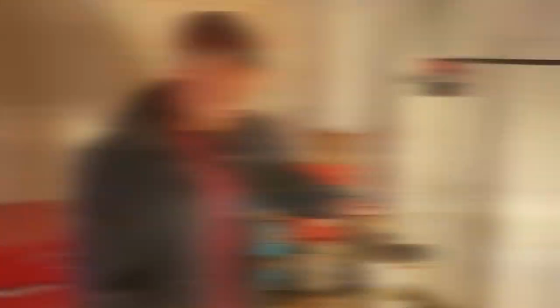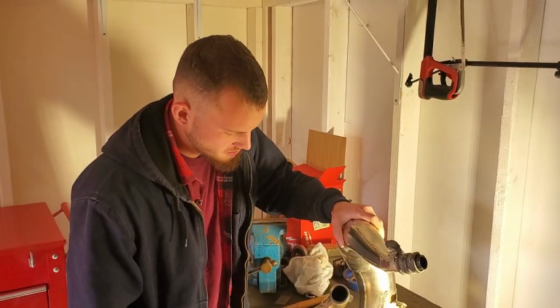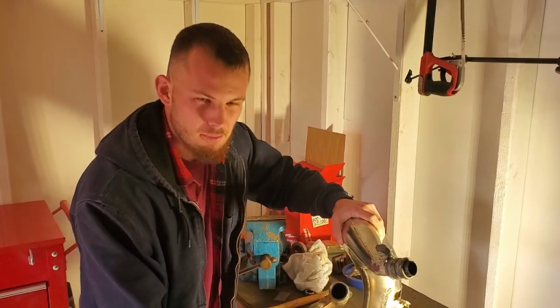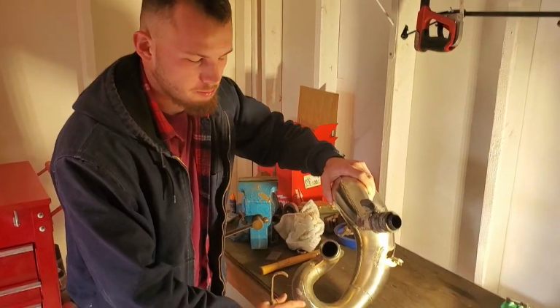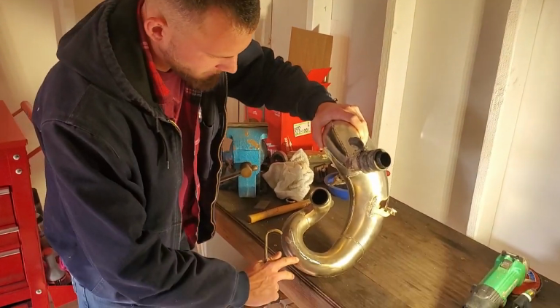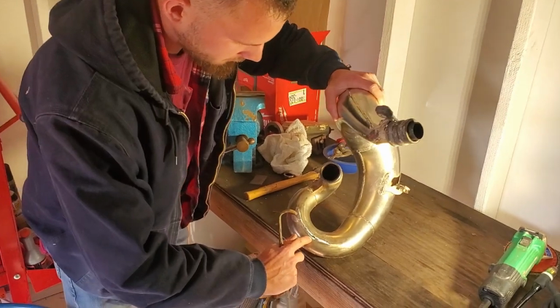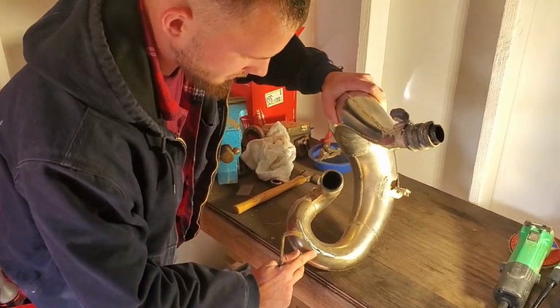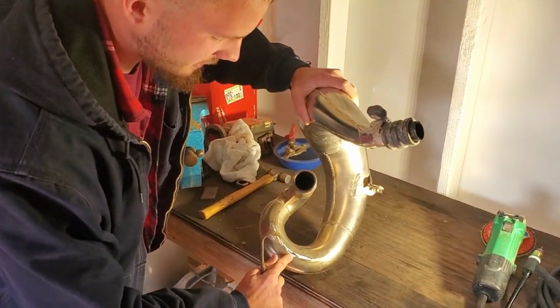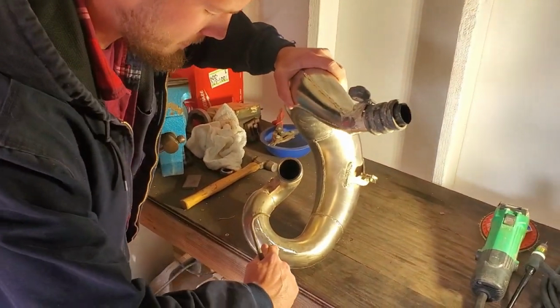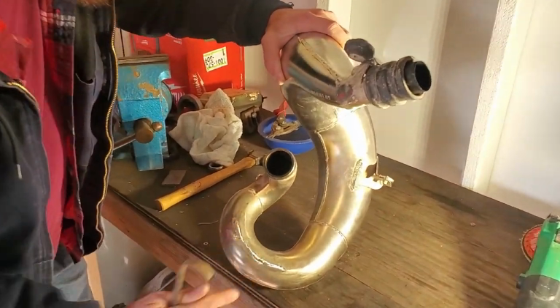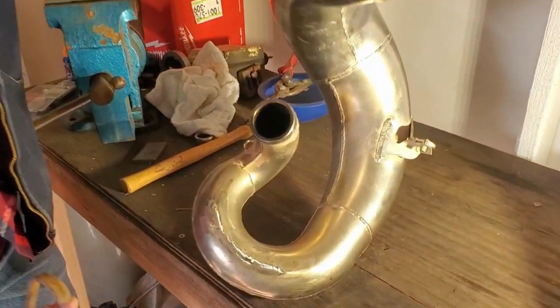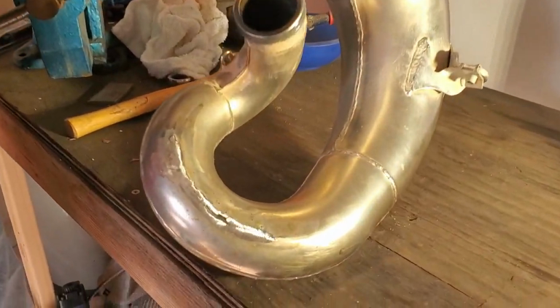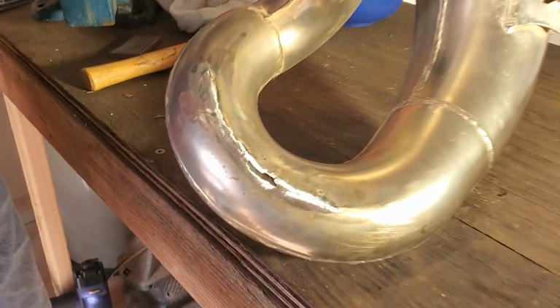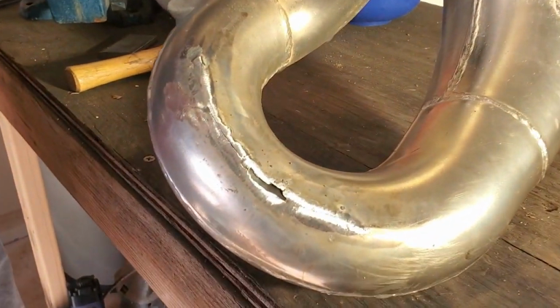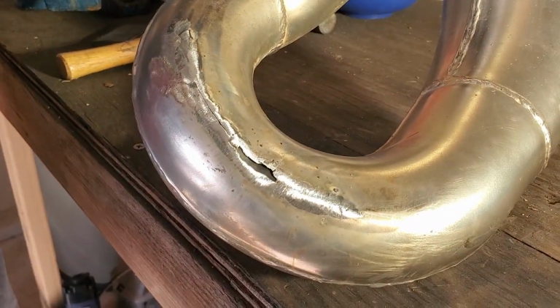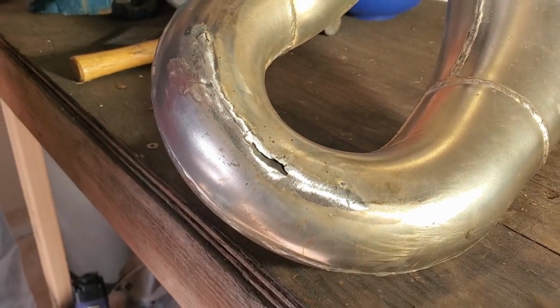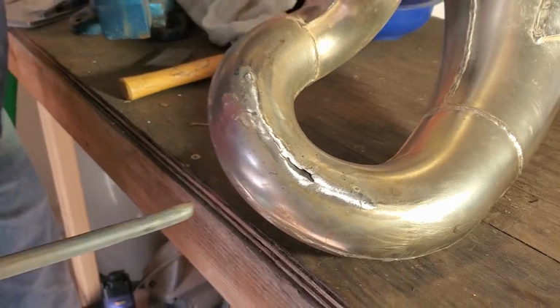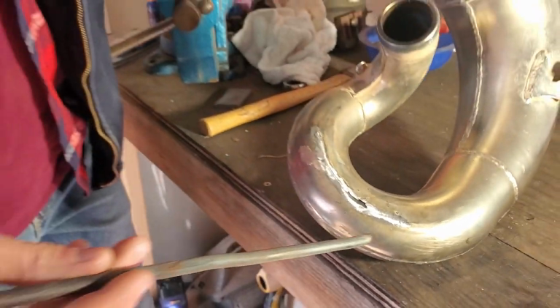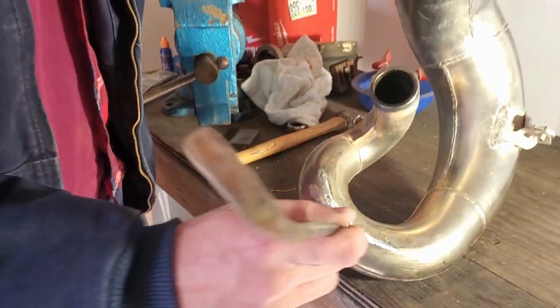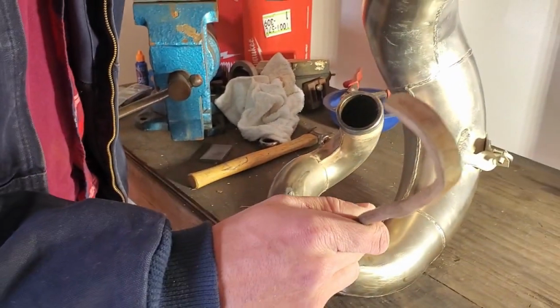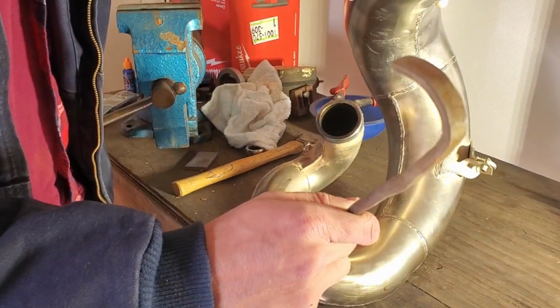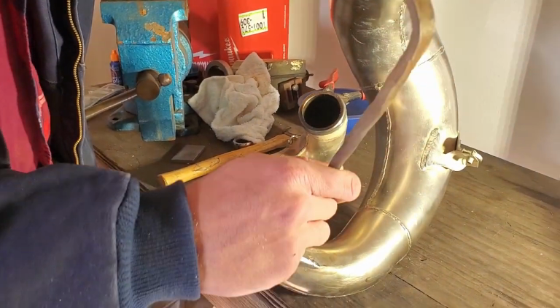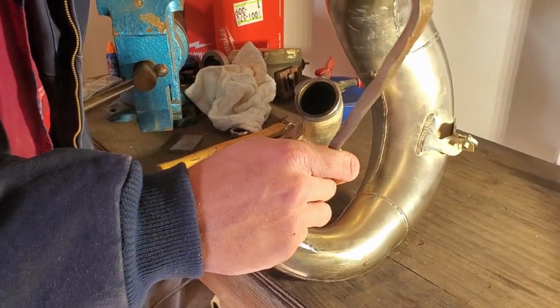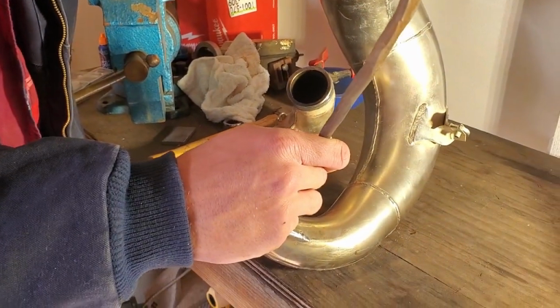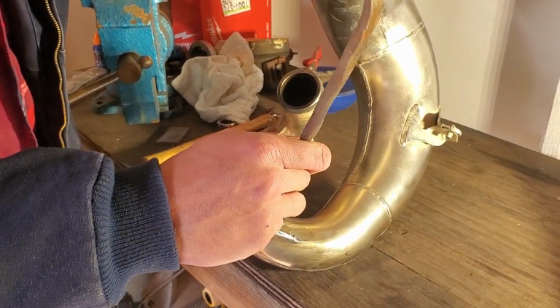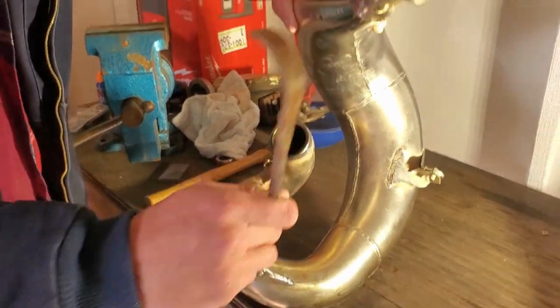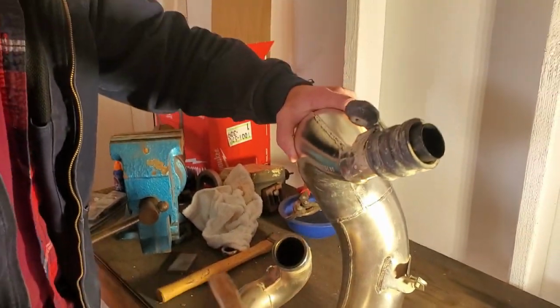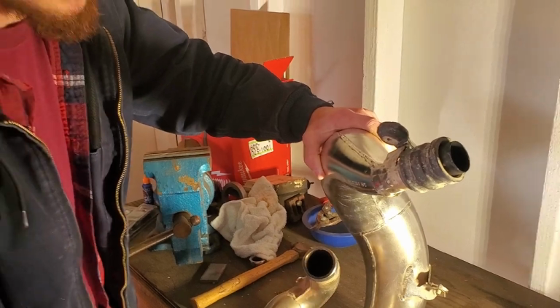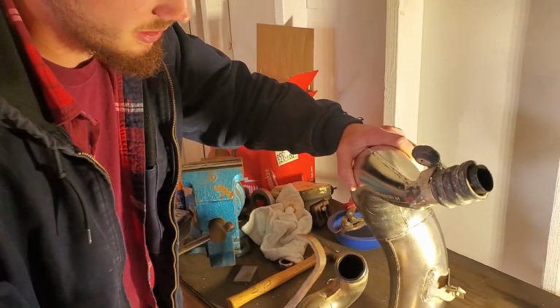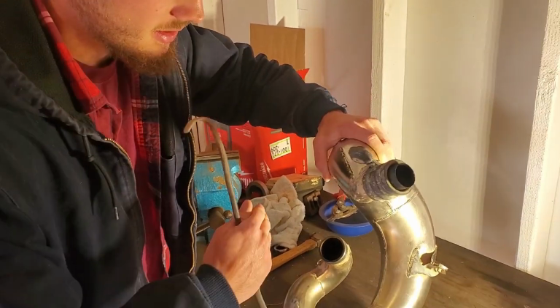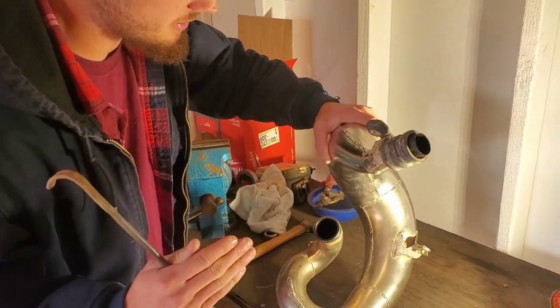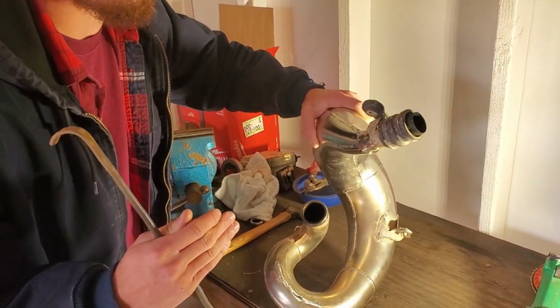When we took the hammer to this part, unfortunately it tucked its lip in. We want to try to get that out. So what we're going to do is weld this piece of steel onto that lip, try to pull it and tap it up, get it to come back flush.